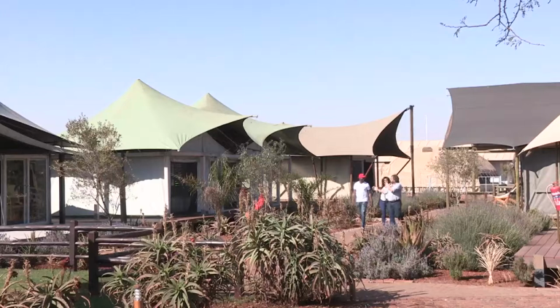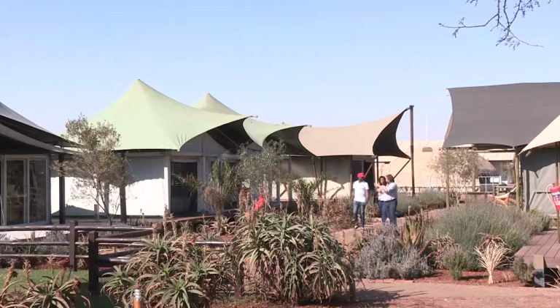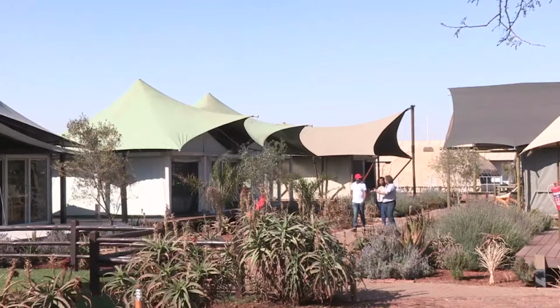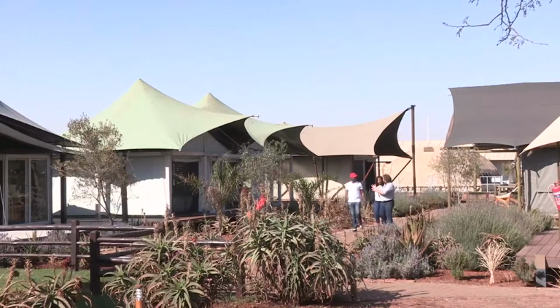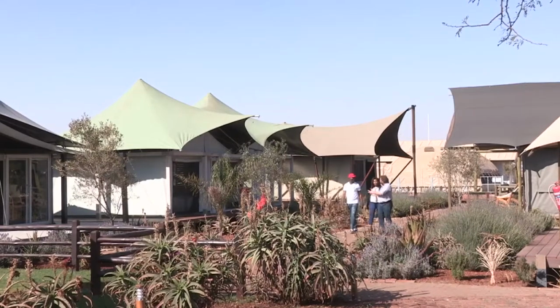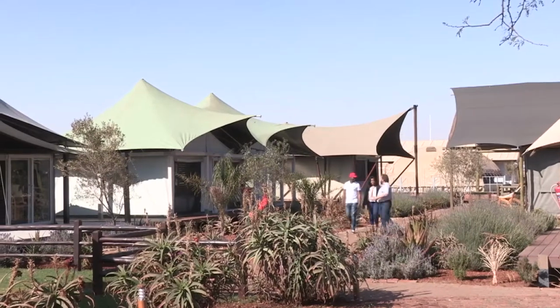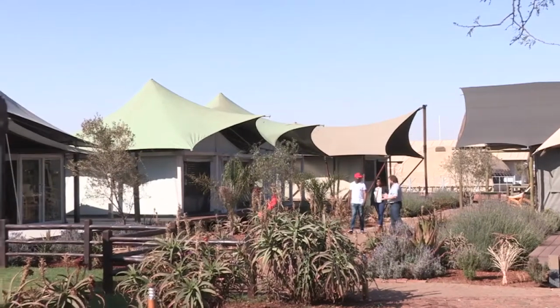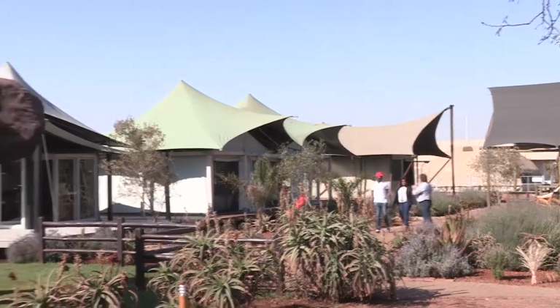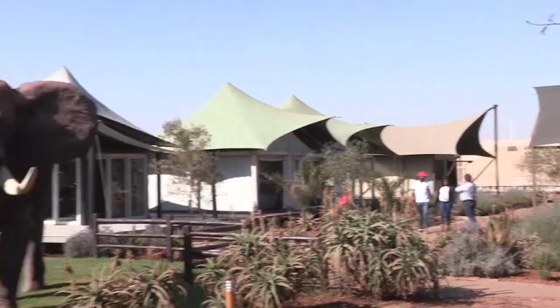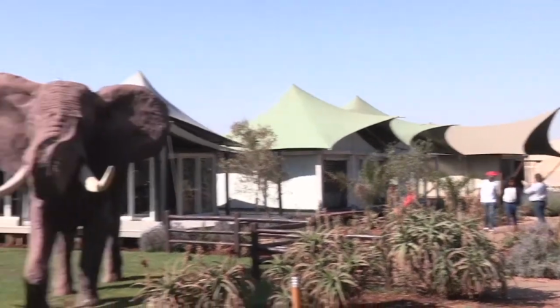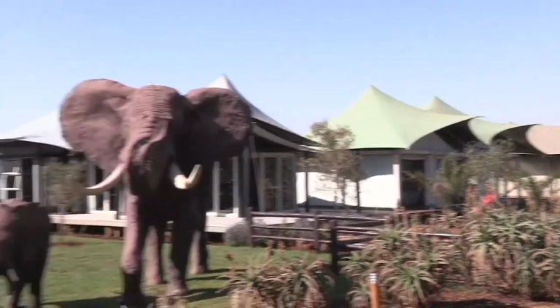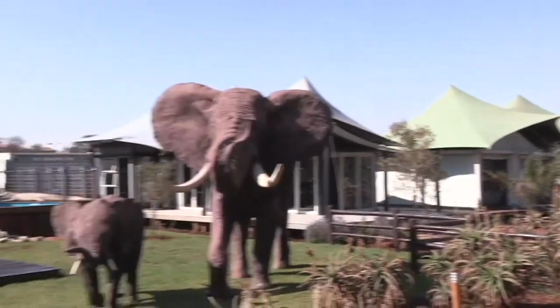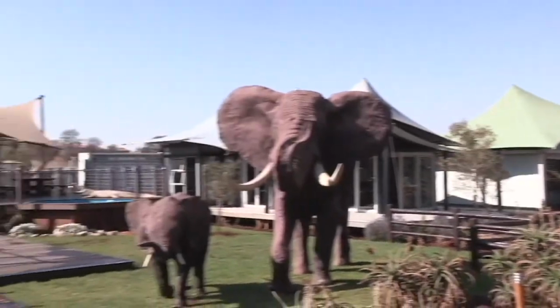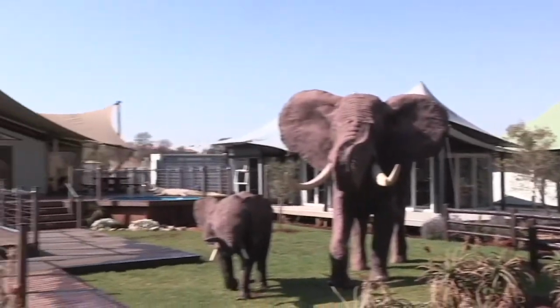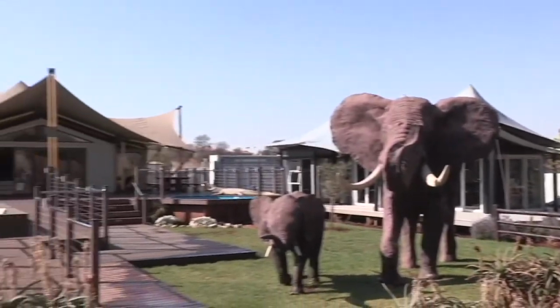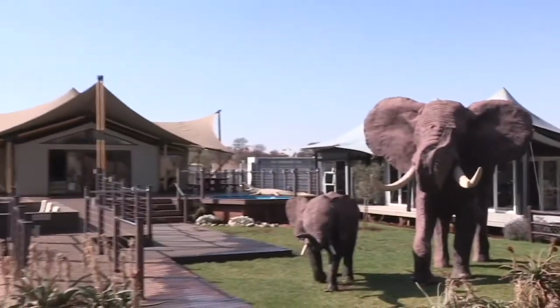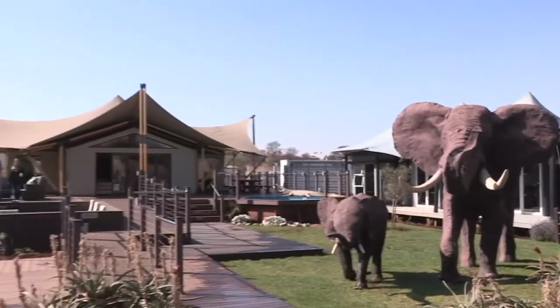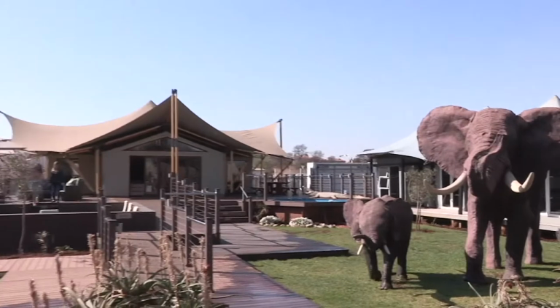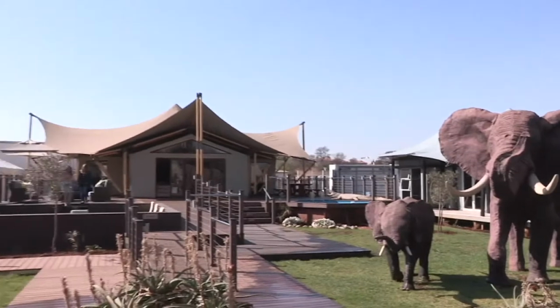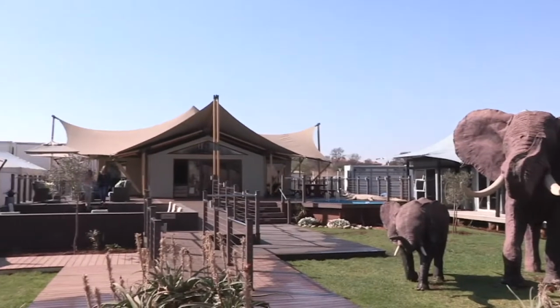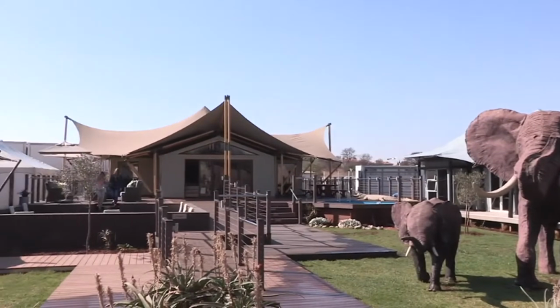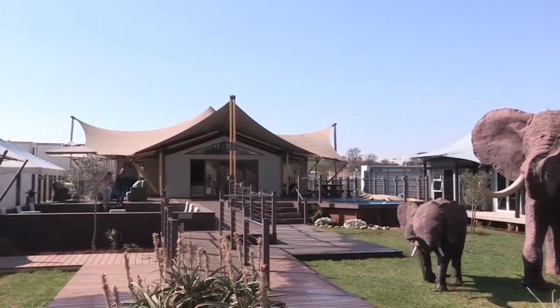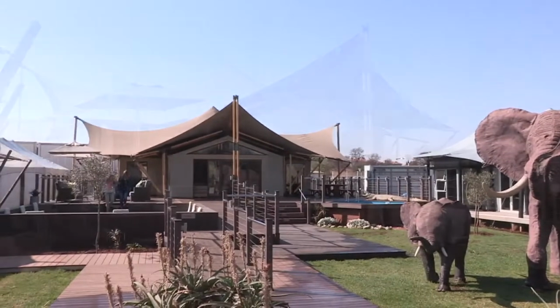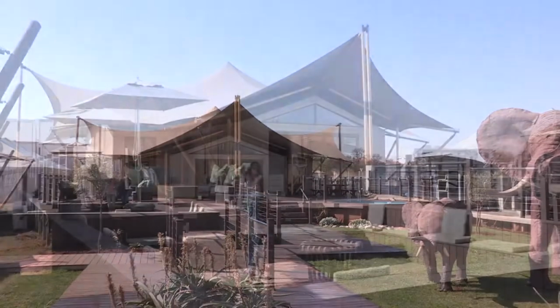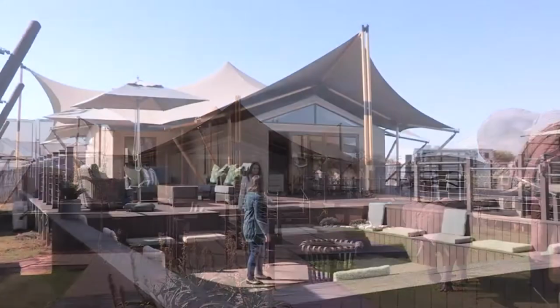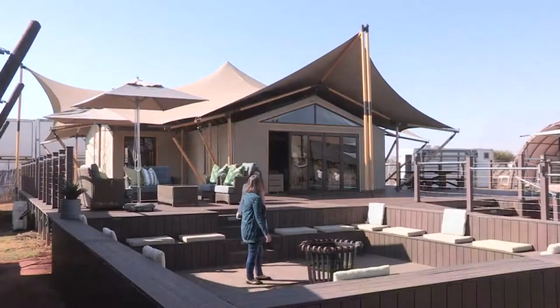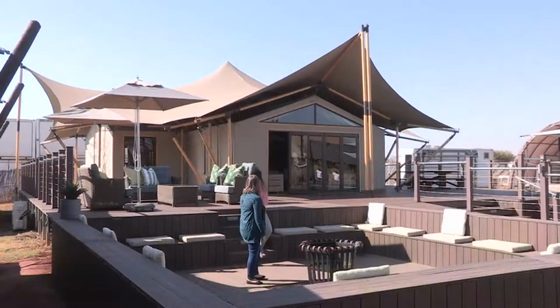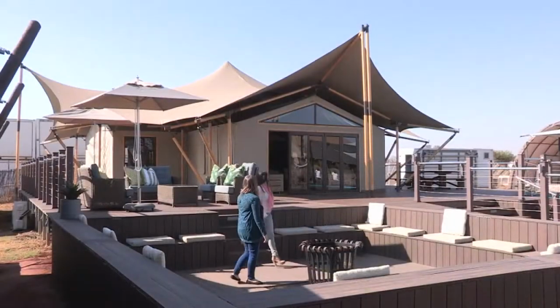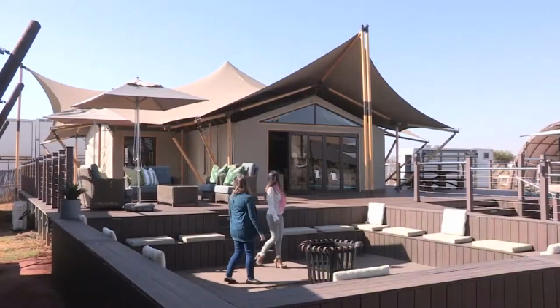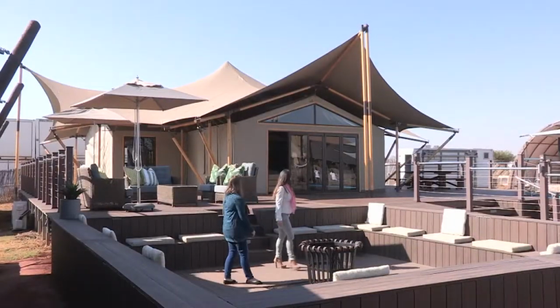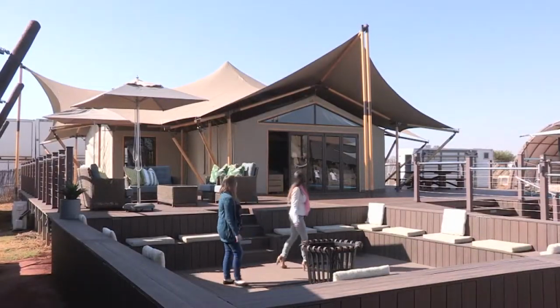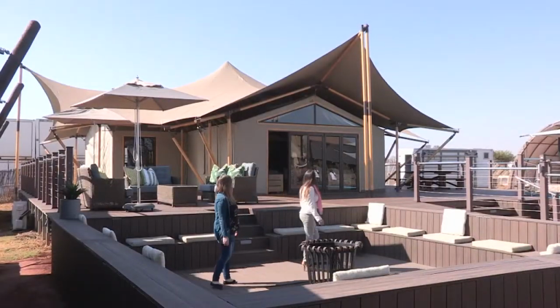Canvas and Tent Group recently upgraded their Bushtek display area in Irene, Centurion, to one of the biggest canvas tented showrooms in Africa.